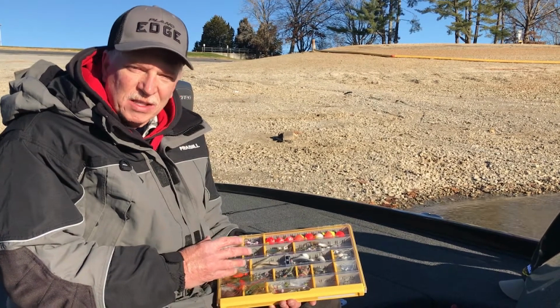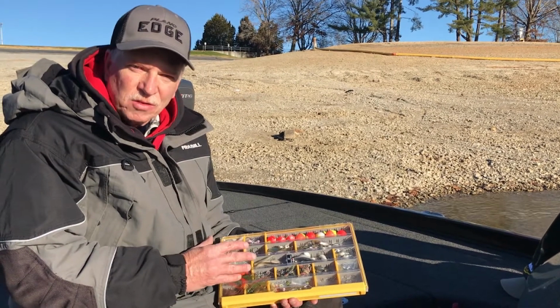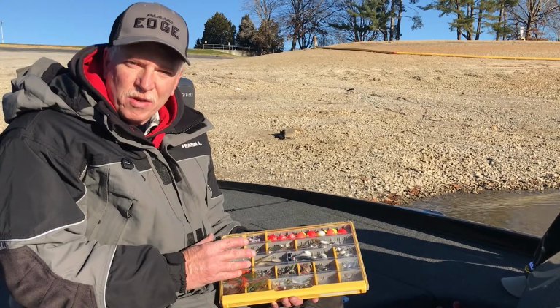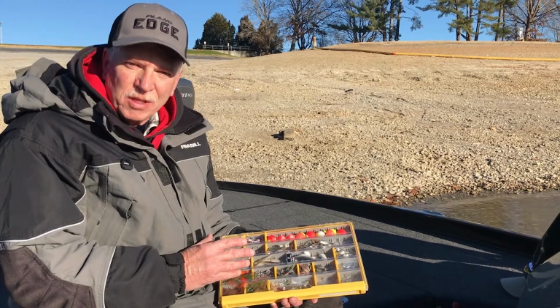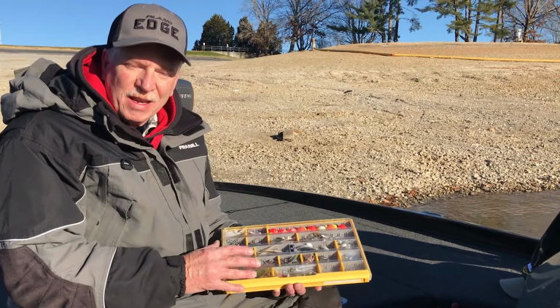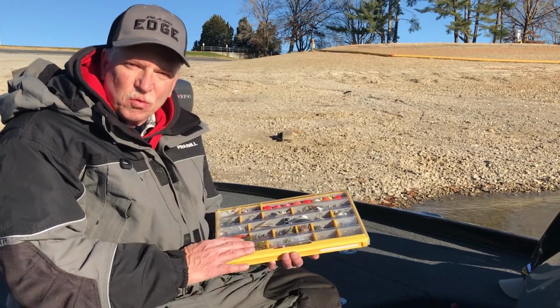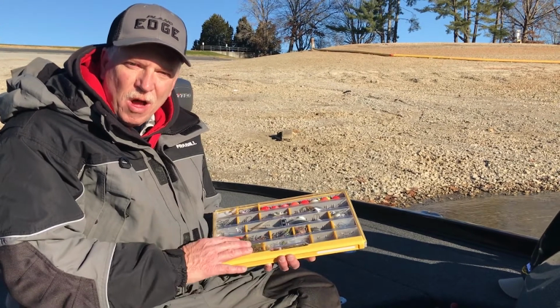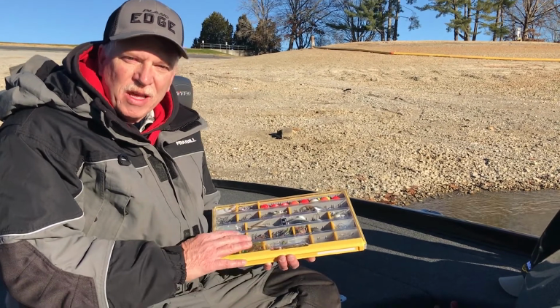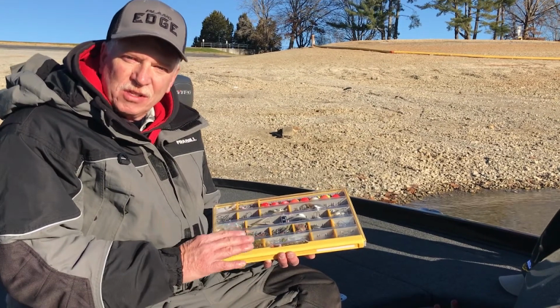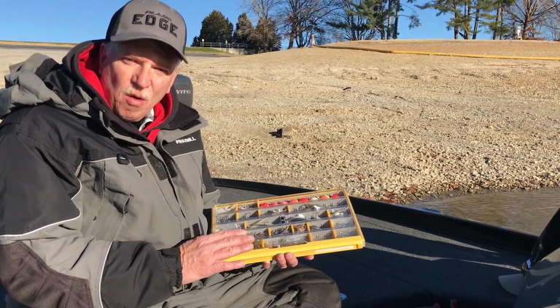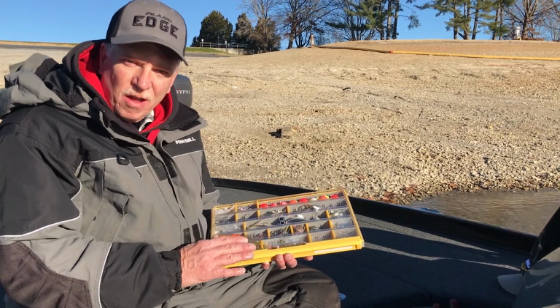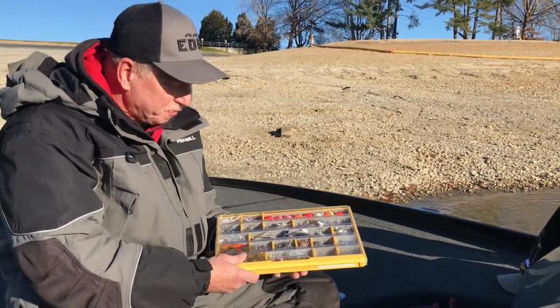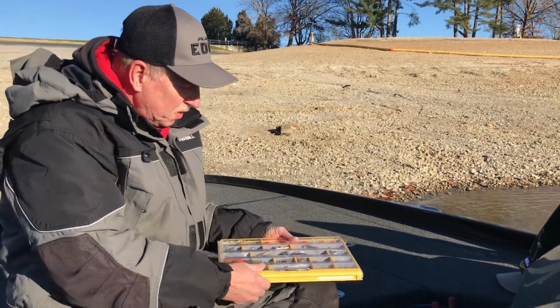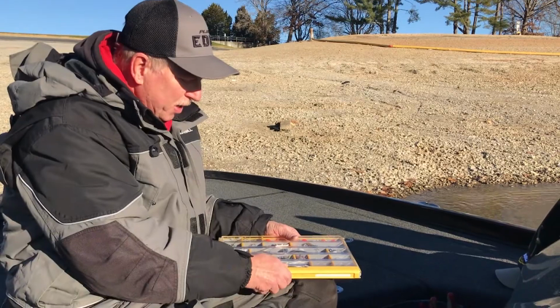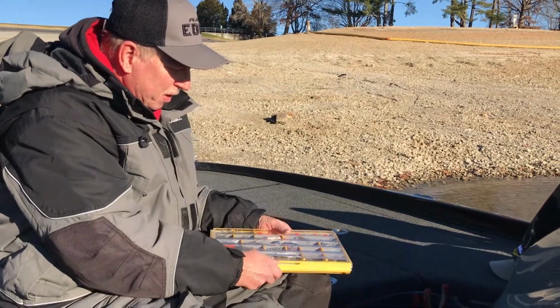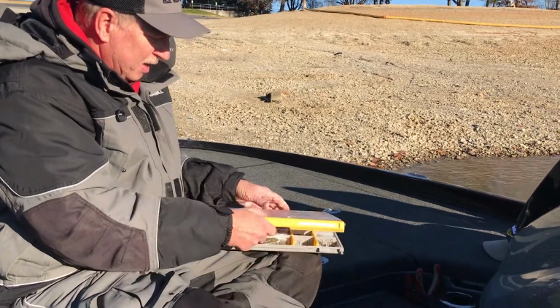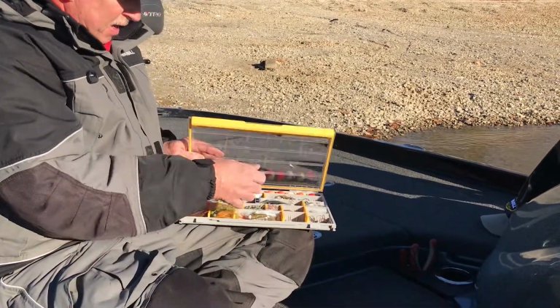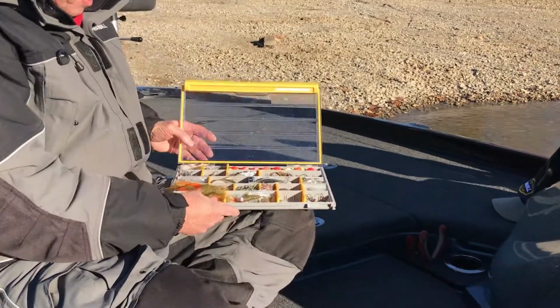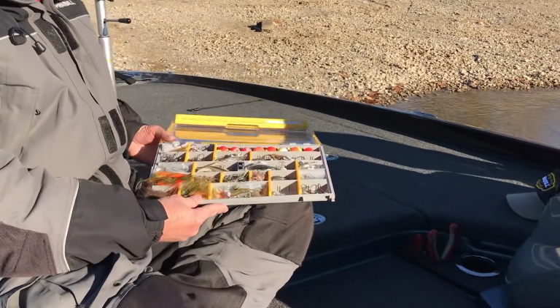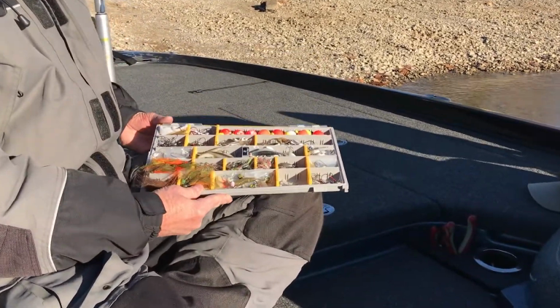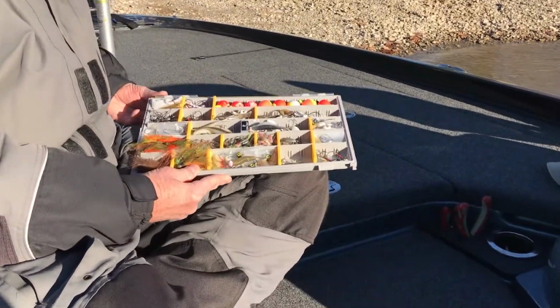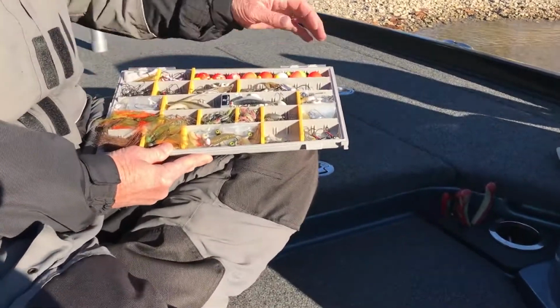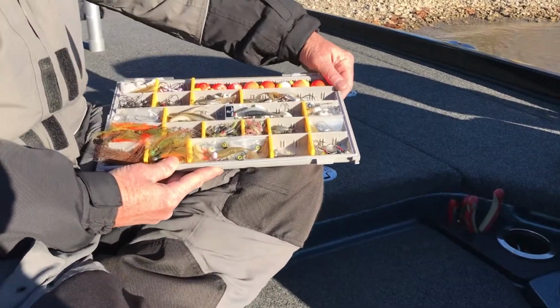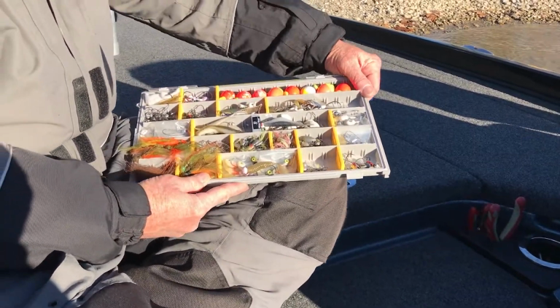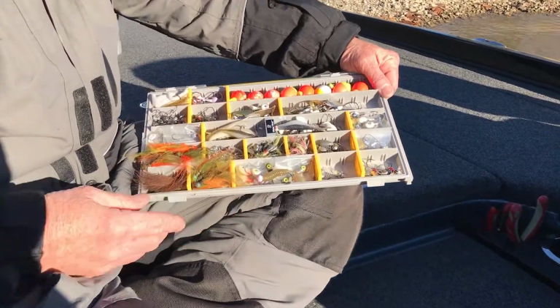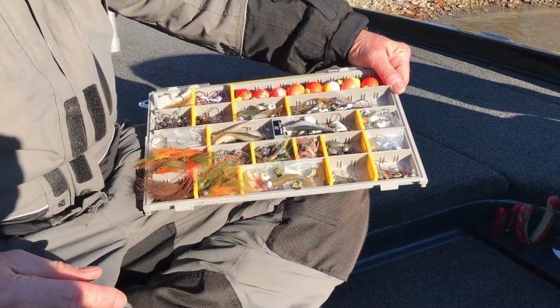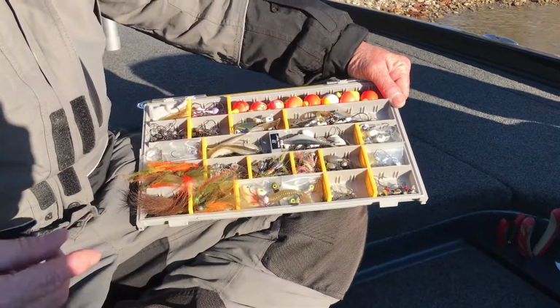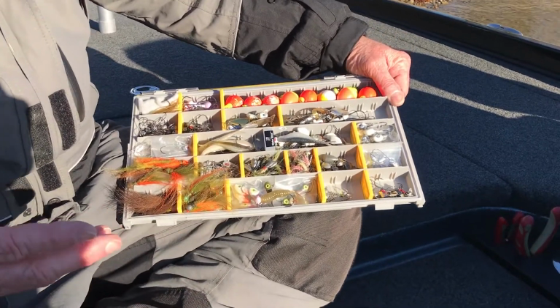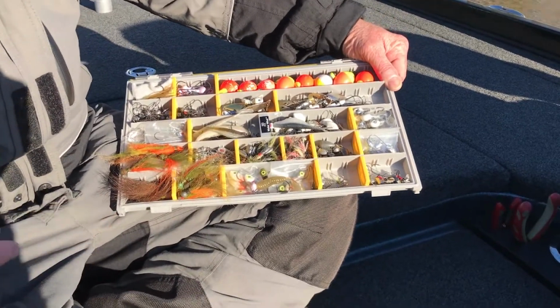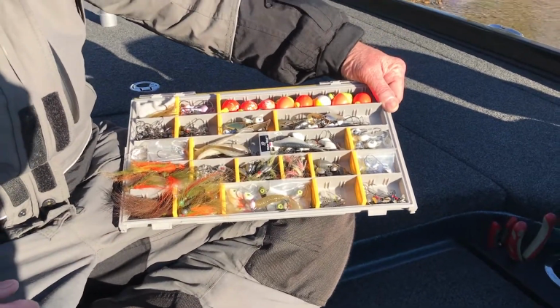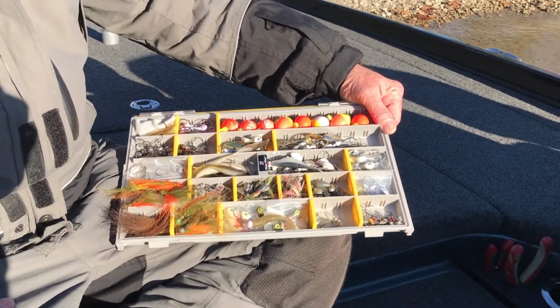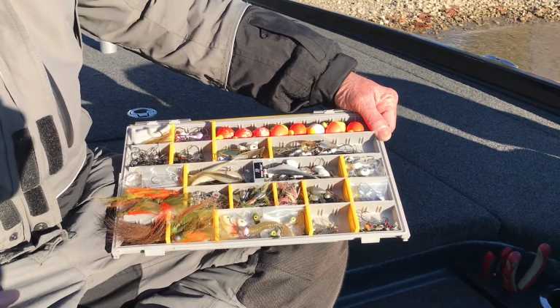It's awesome for wintertime stuff. I can take this one box and fish all winter long. I open it up and you can kind of see what's in here. Some of this stuff has never been seen by human eyes, so you guys are getting to look at my secret stuff right here.